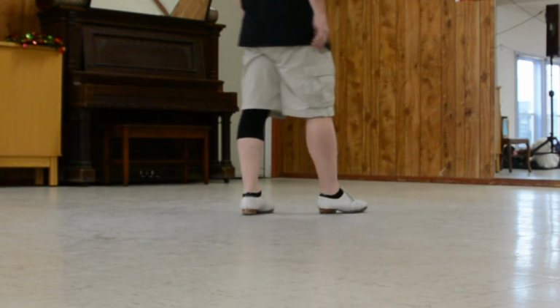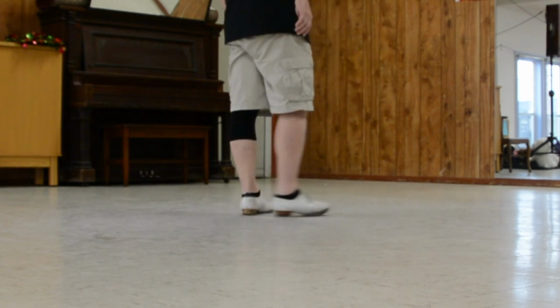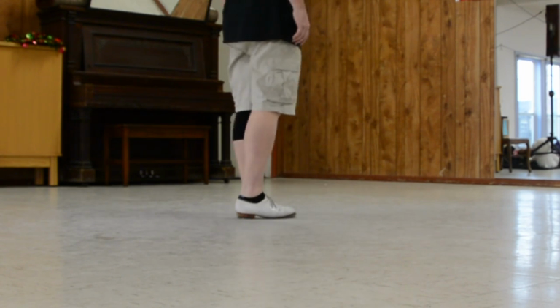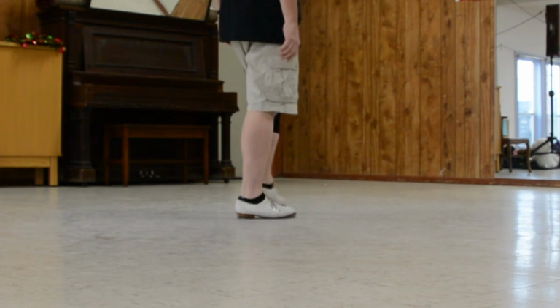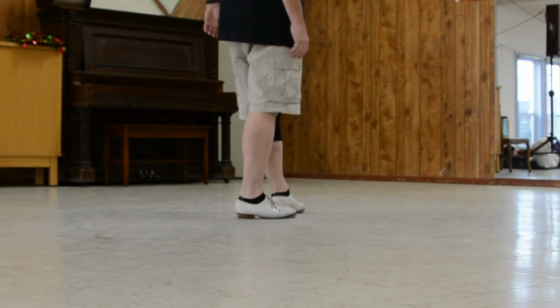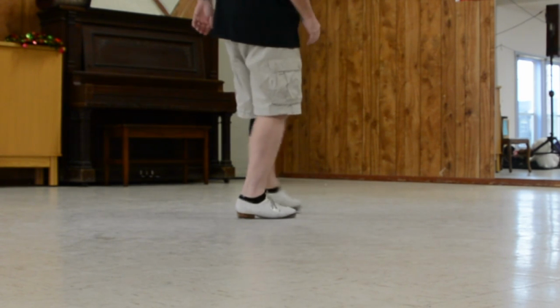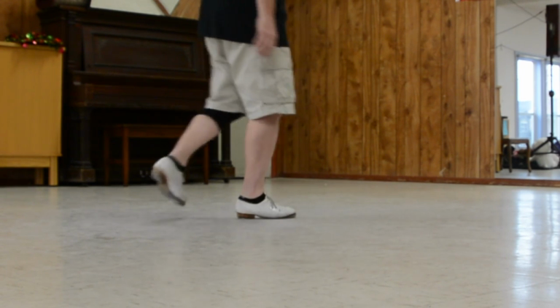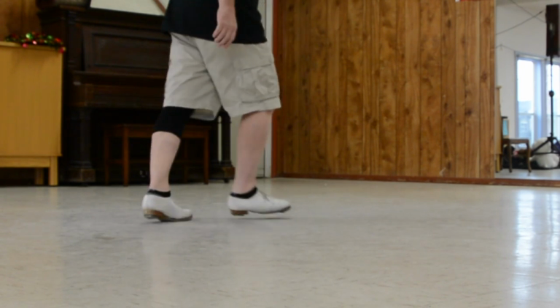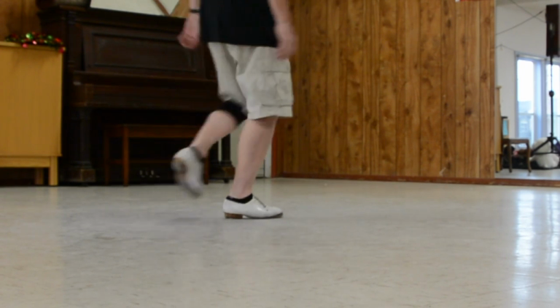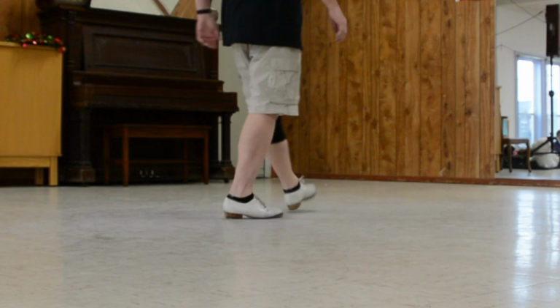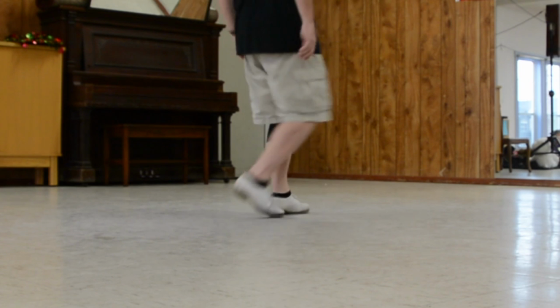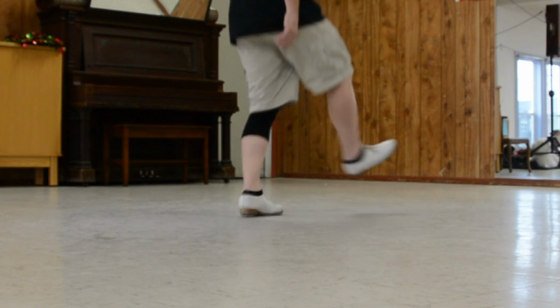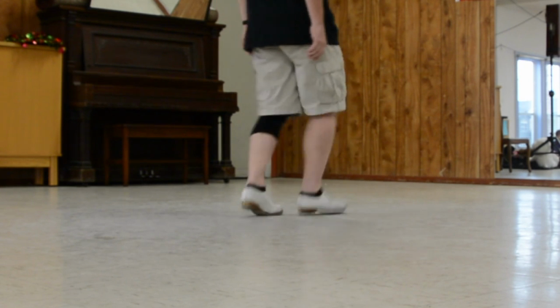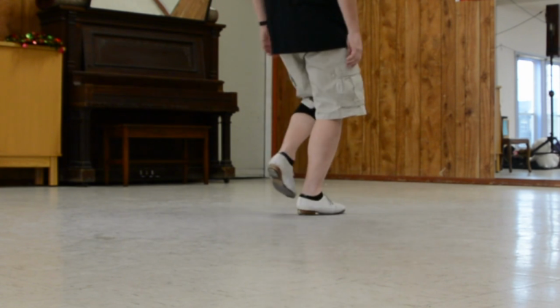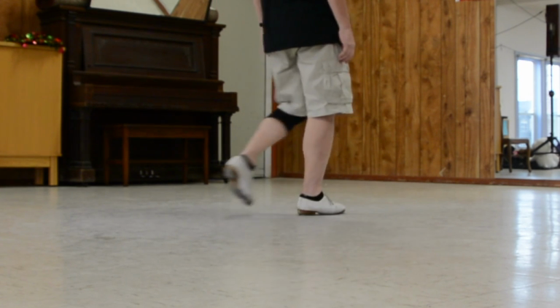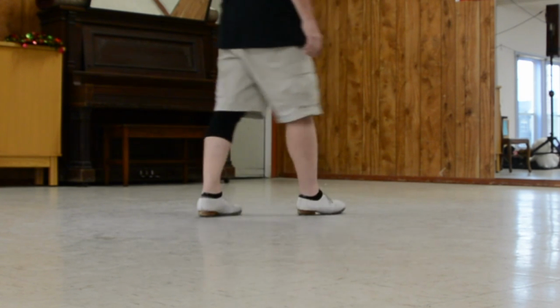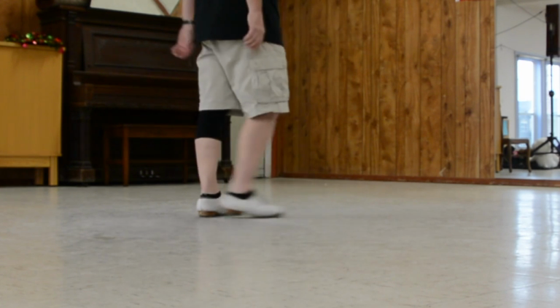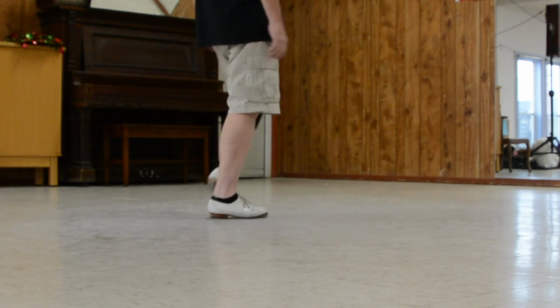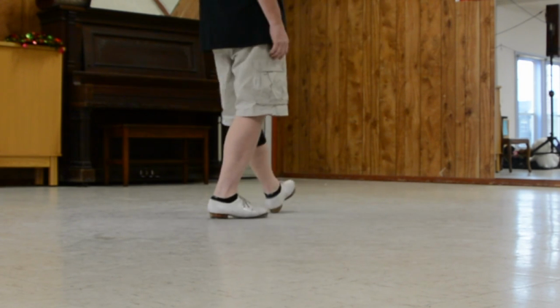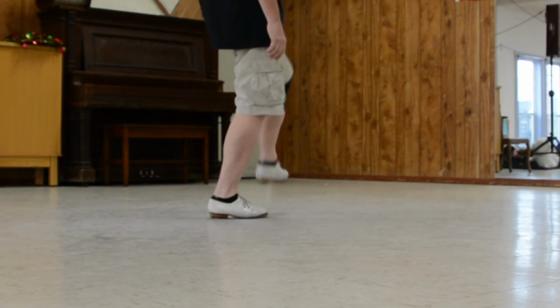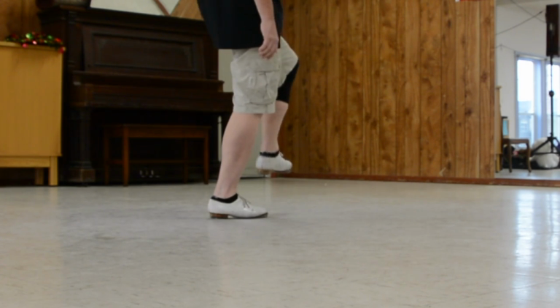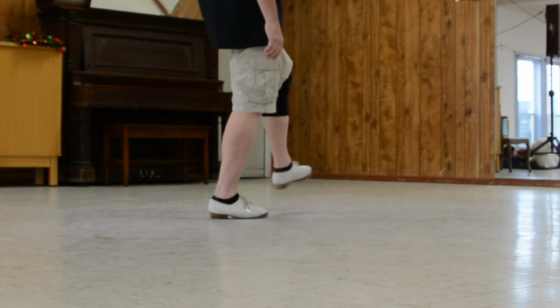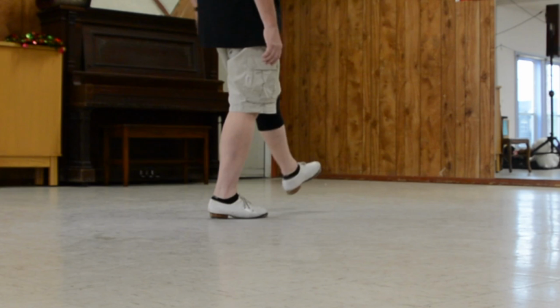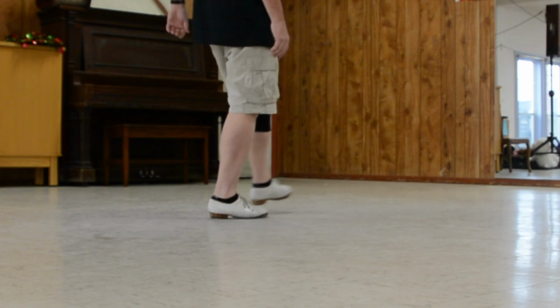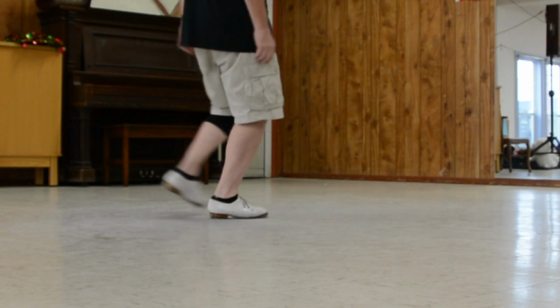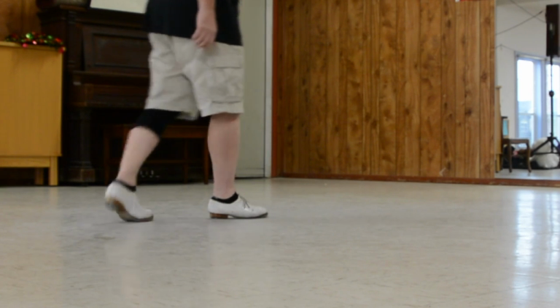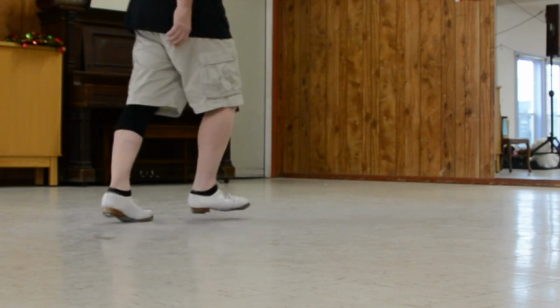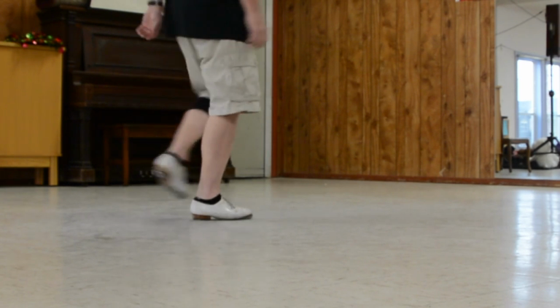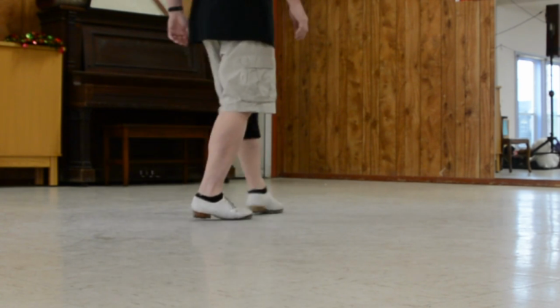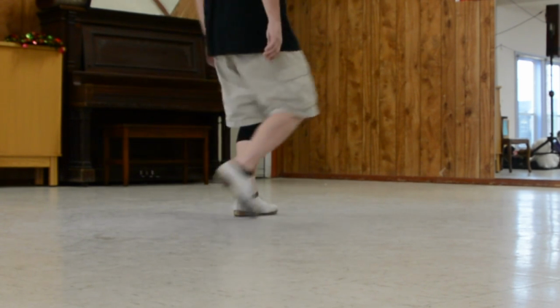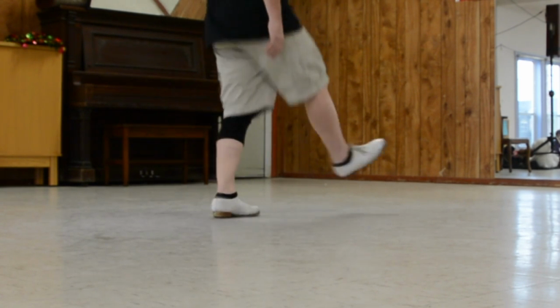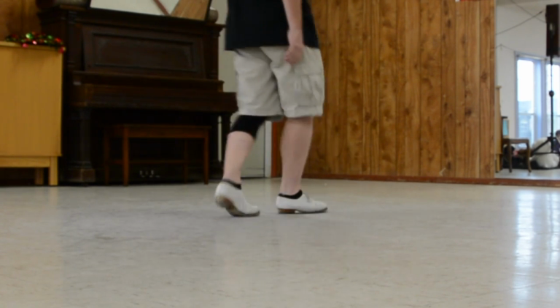Sounds easy, right? So we're going to go hand six, standing at seven and eight. So let's just do that part — rock step. You didn't do the split up for hand five. We're going to go rock, six, double step, drag, step.